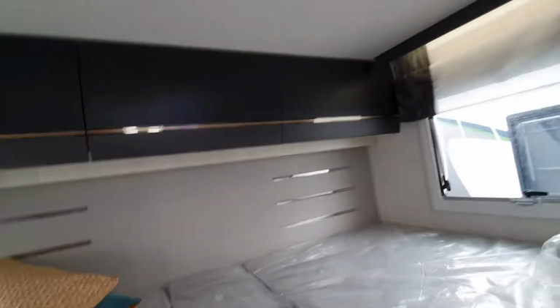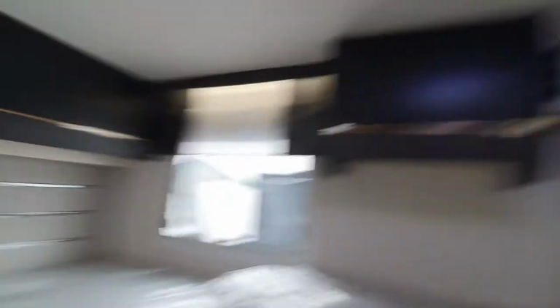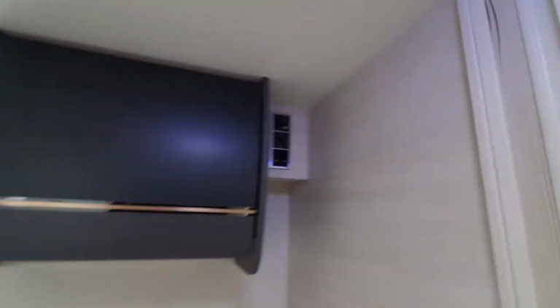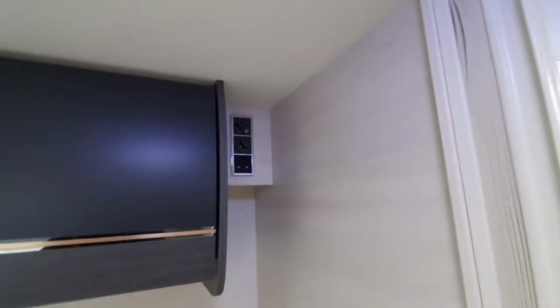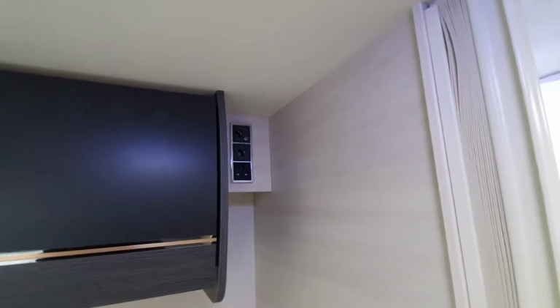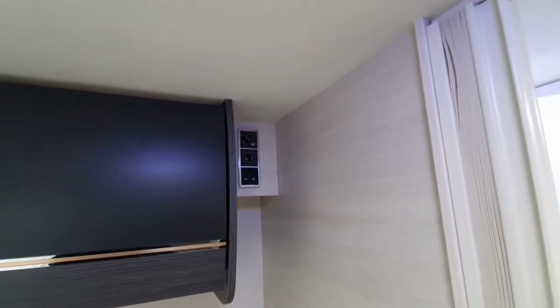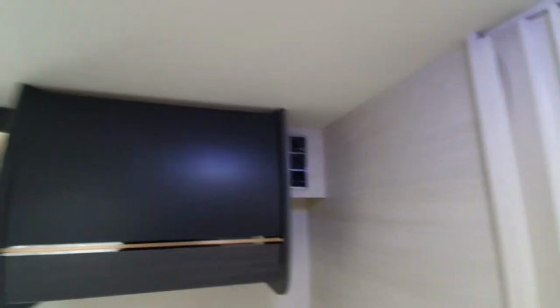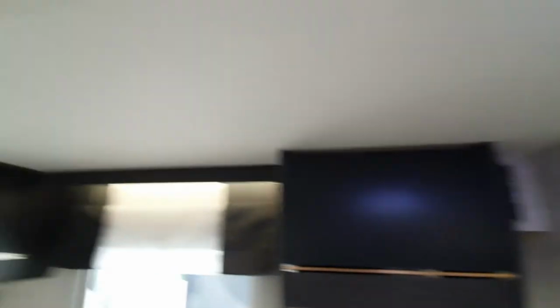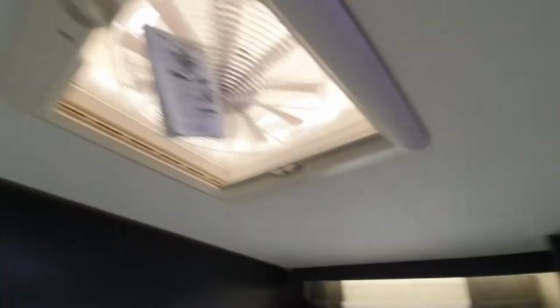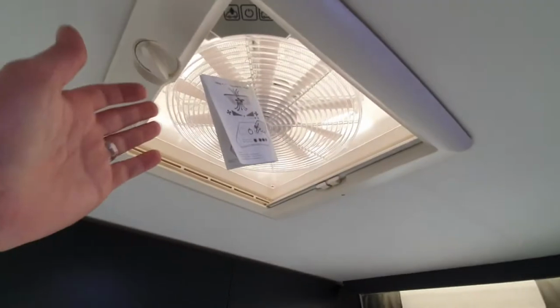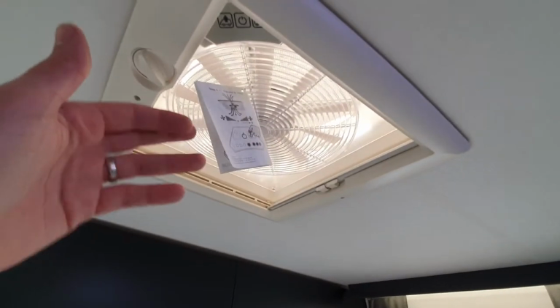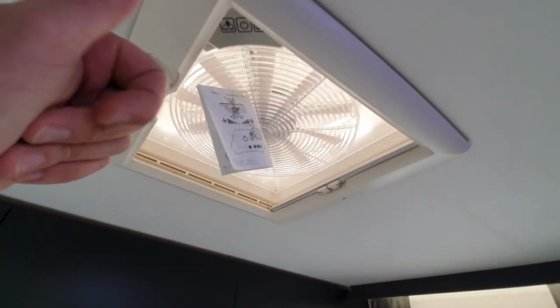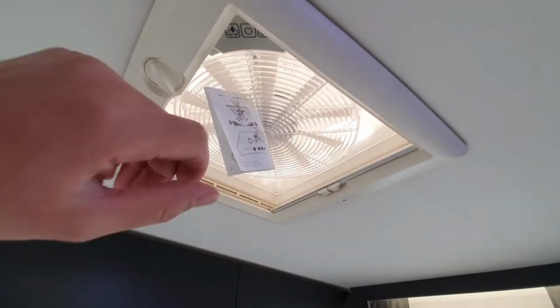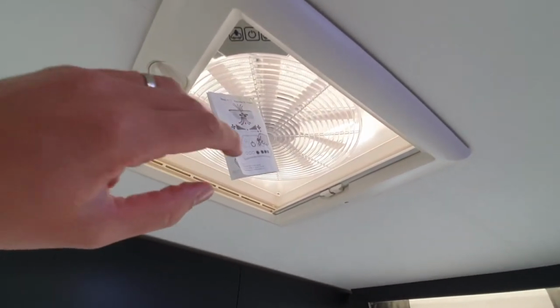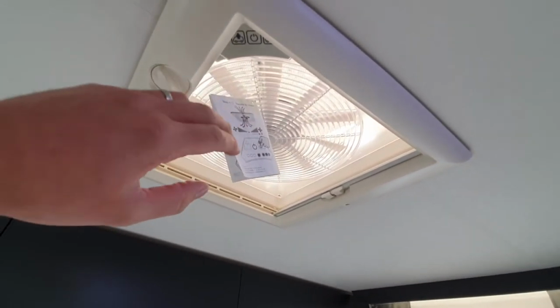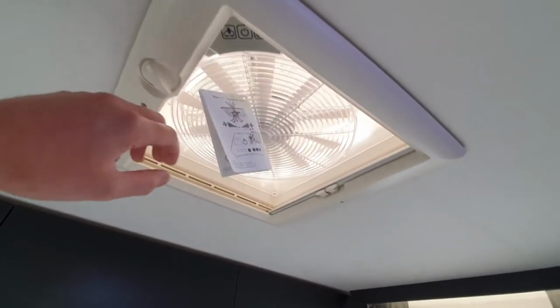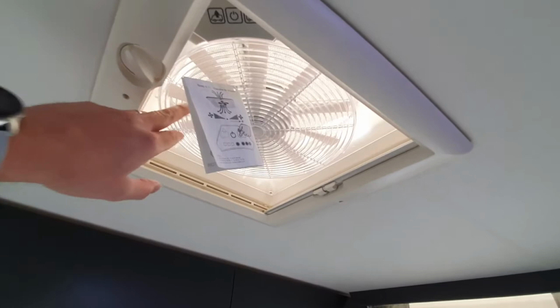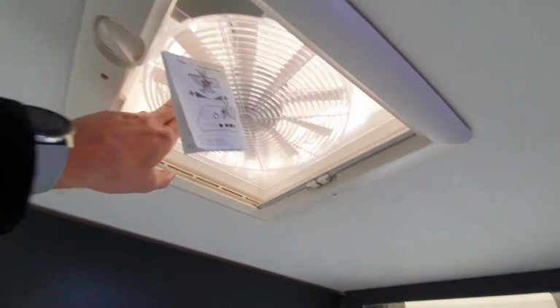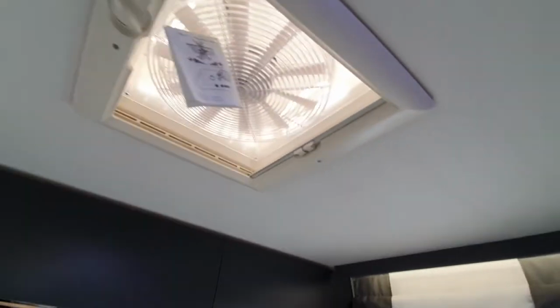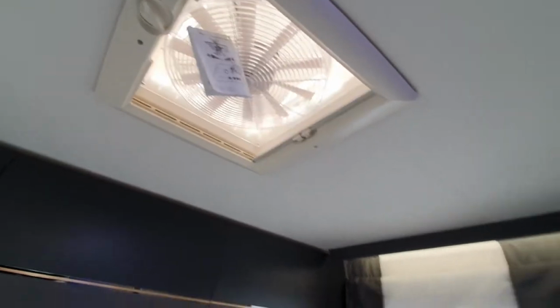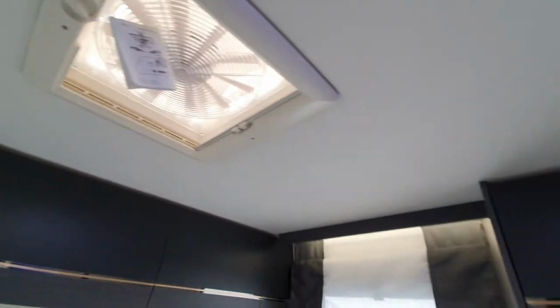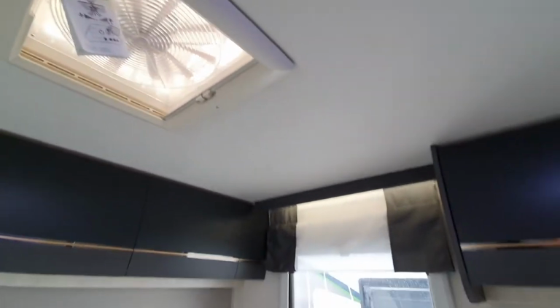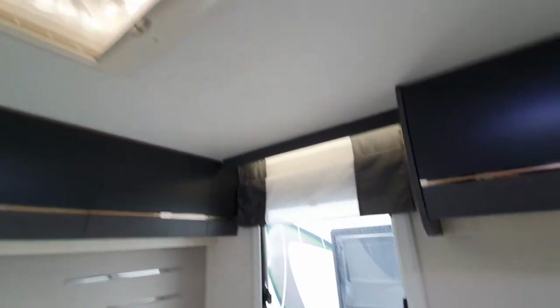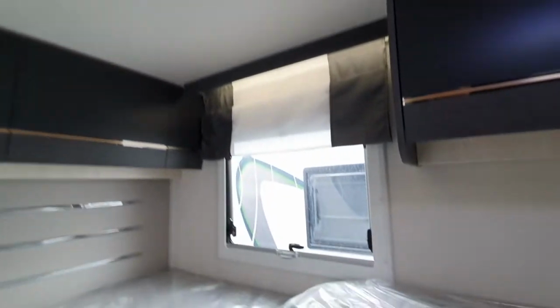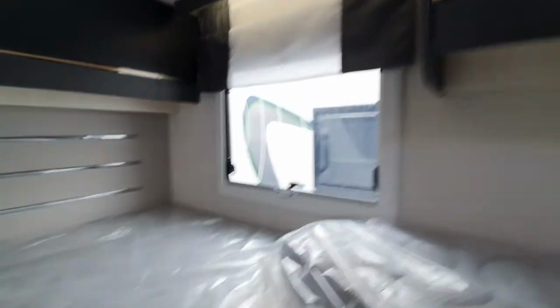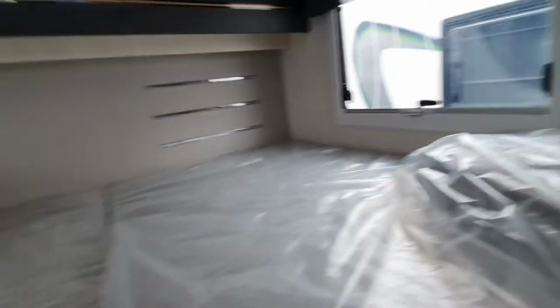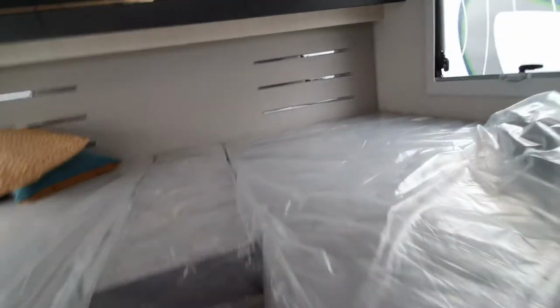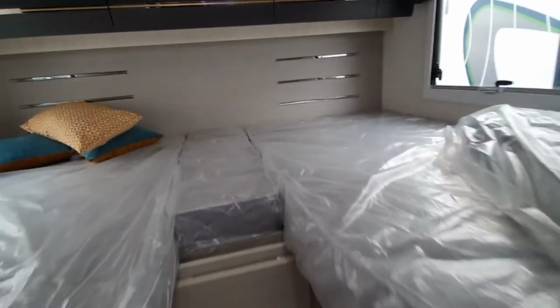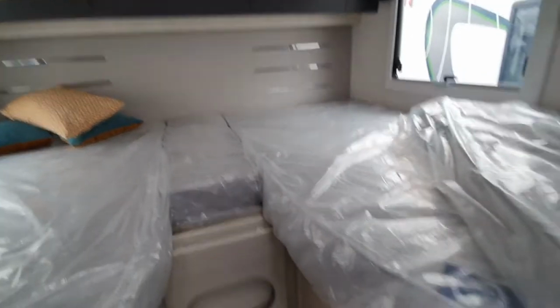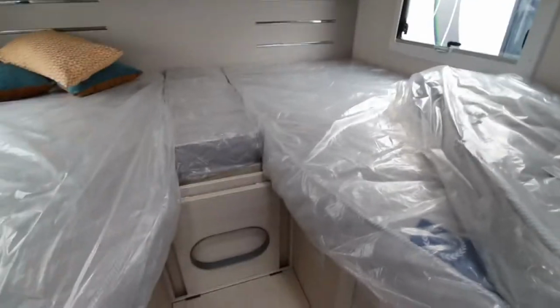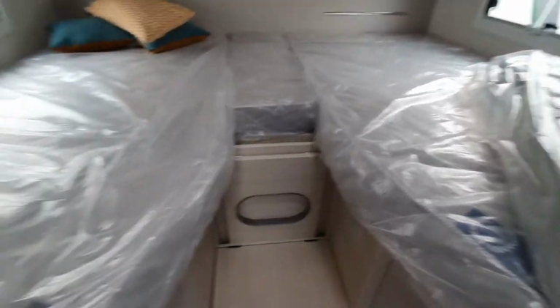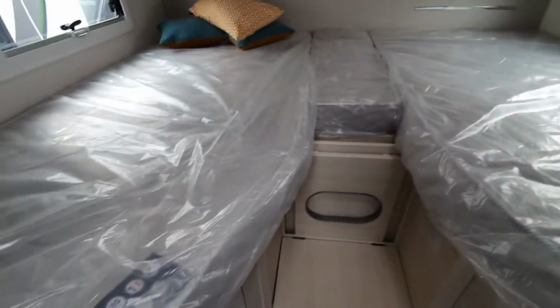There are various touch lights underneath the units, and power points in this corner. Because this is the premium model, we also have an electric fan light at the back for air circulation.